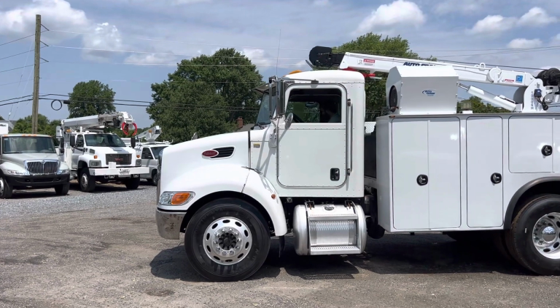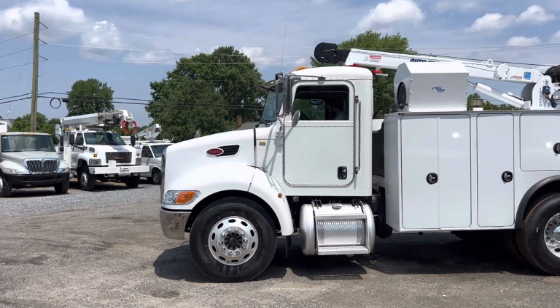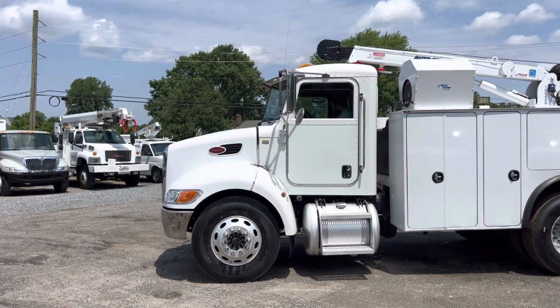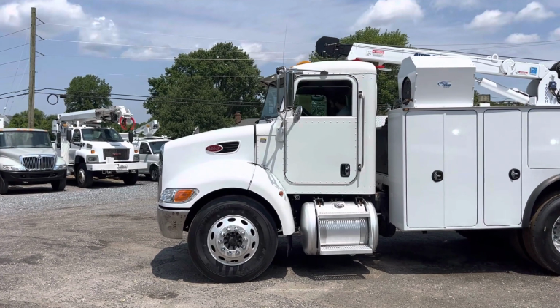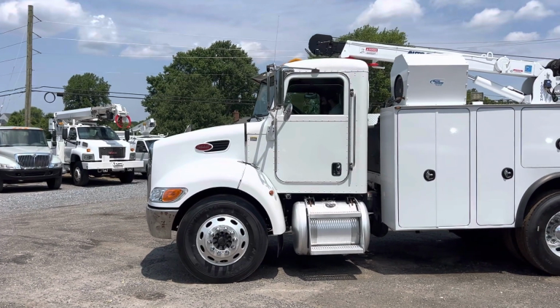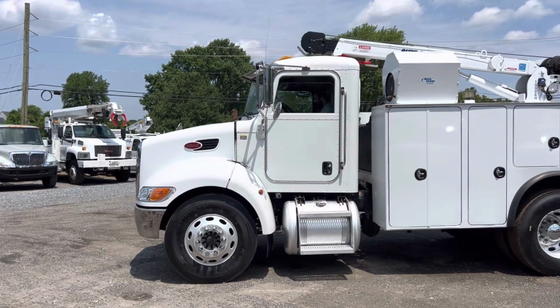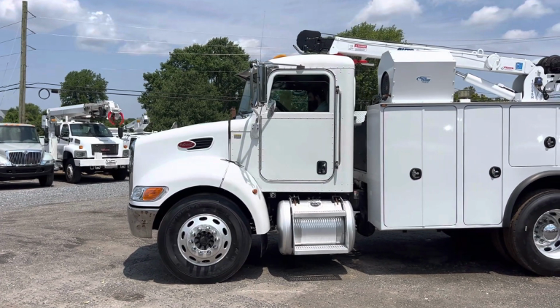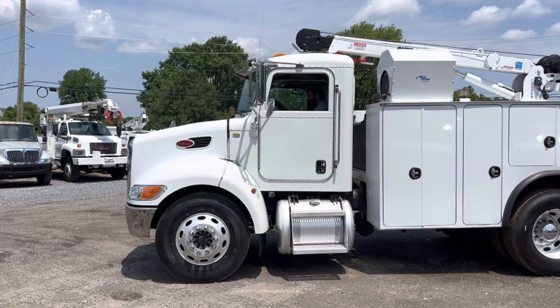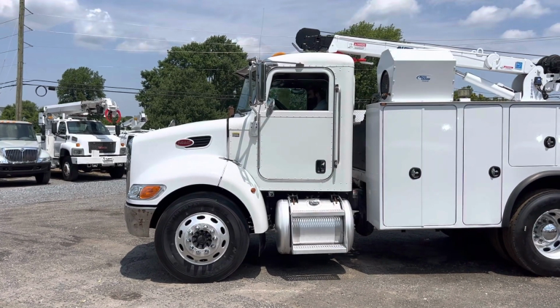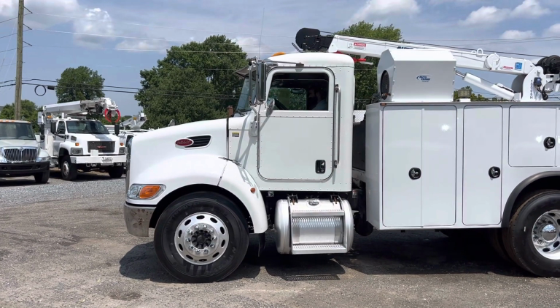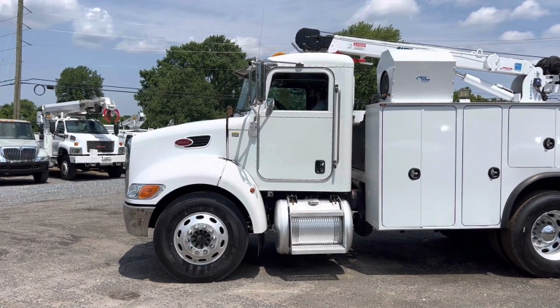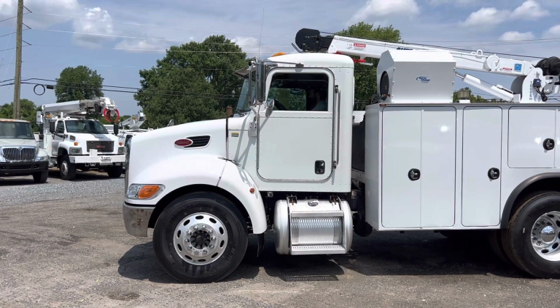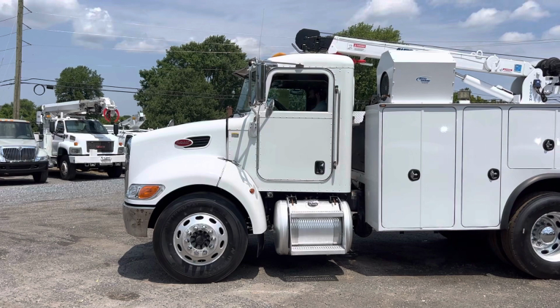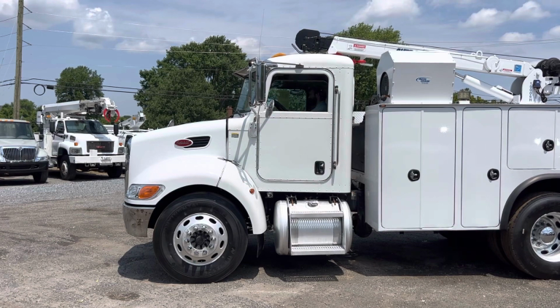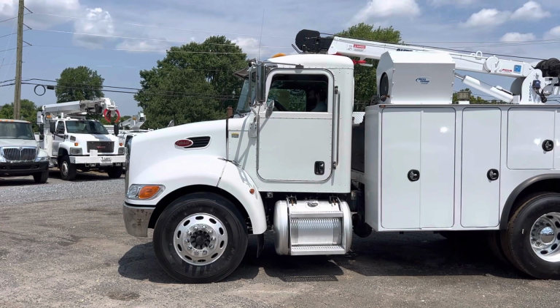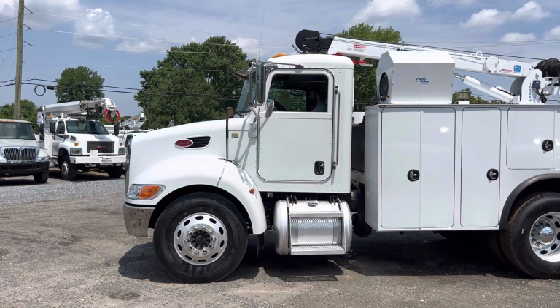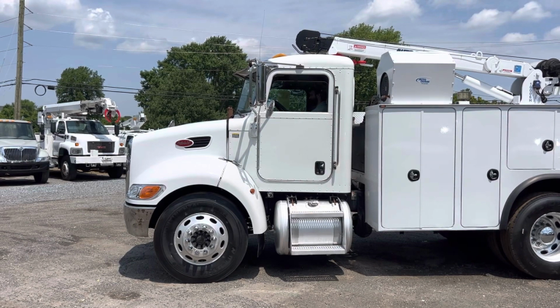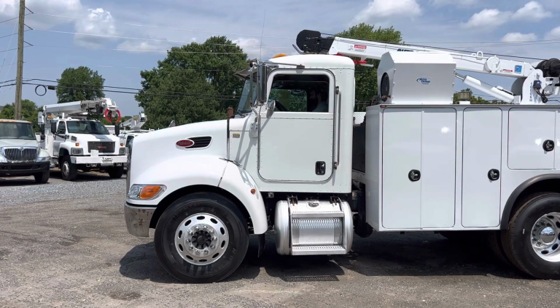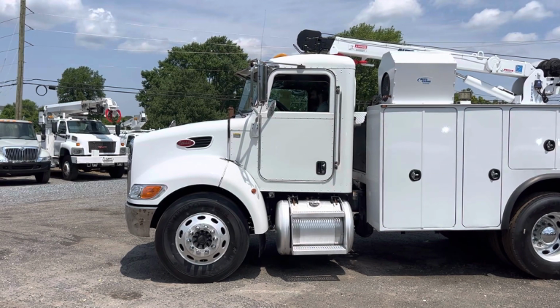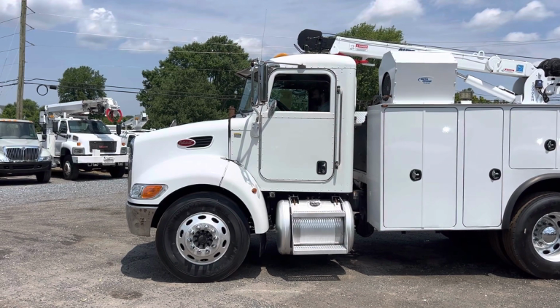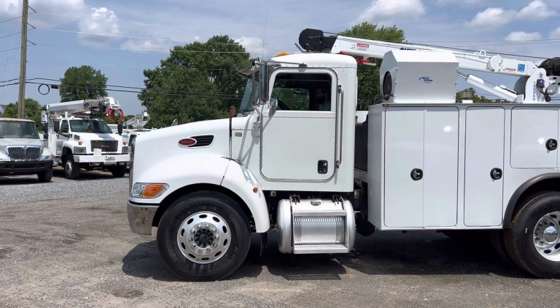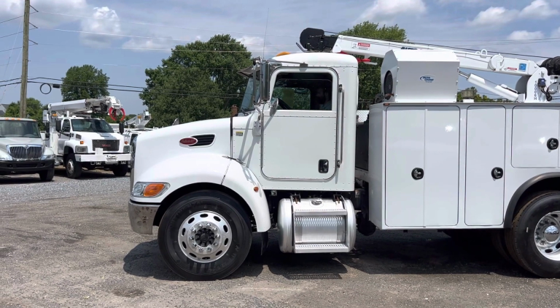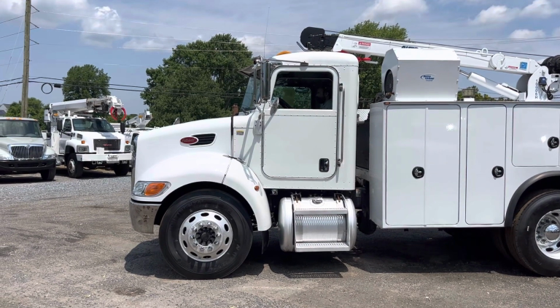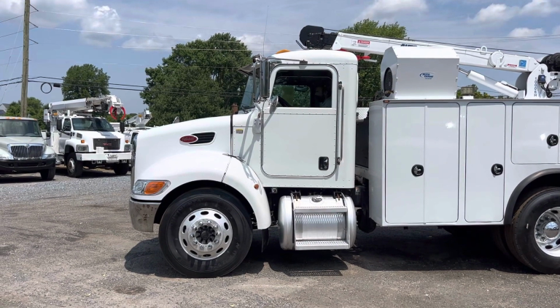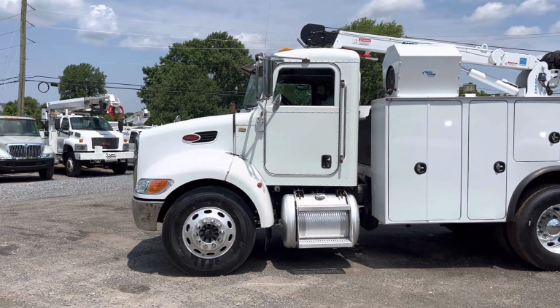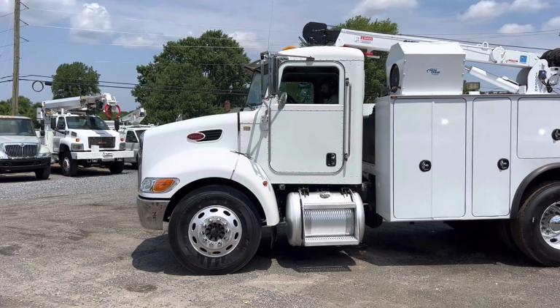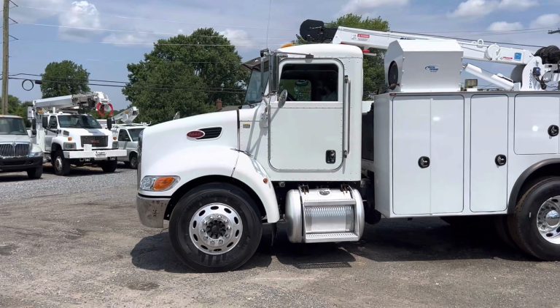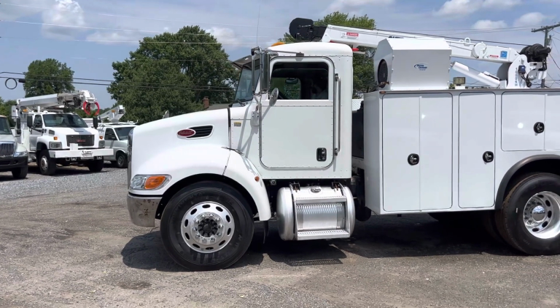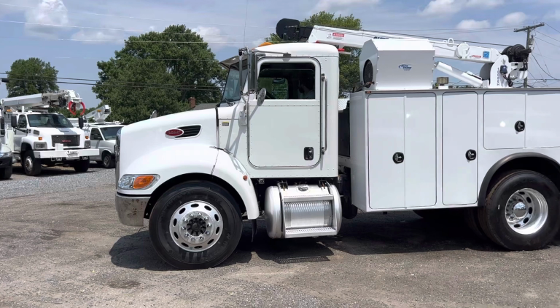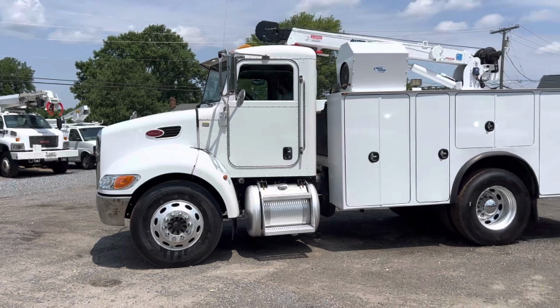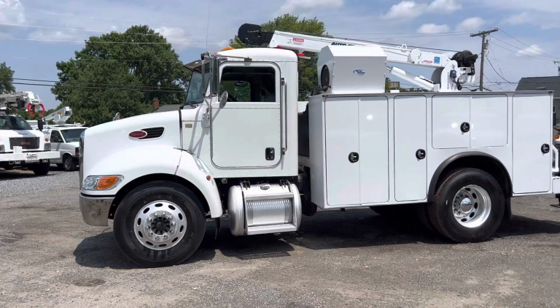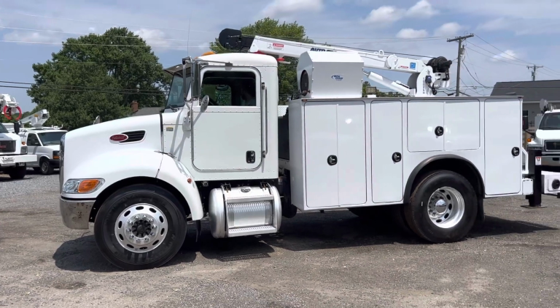Sounds great, you can hear that now. It has an automatic transmission and an aluminum fuel tank on this side.